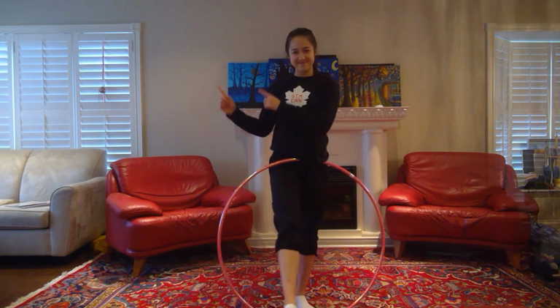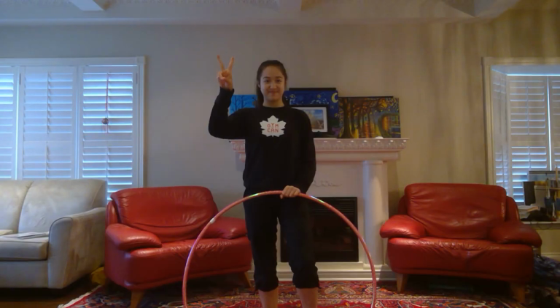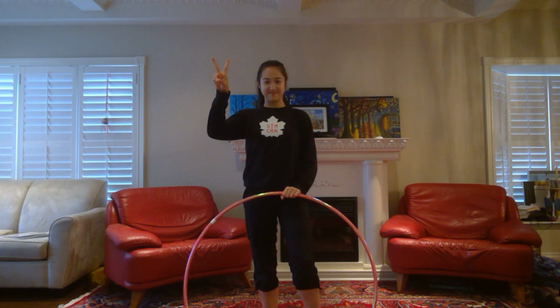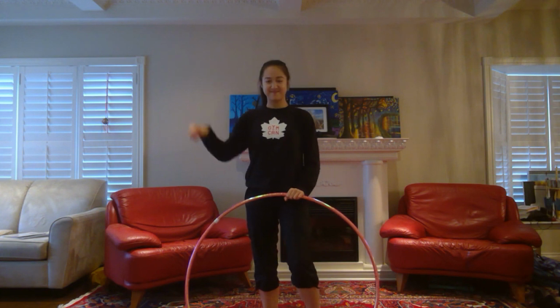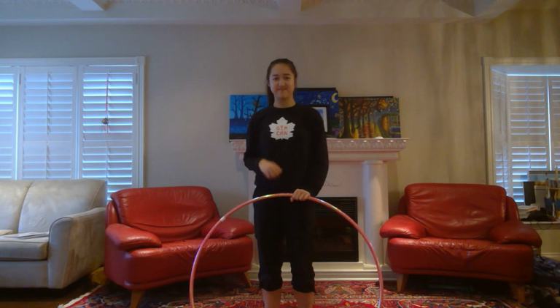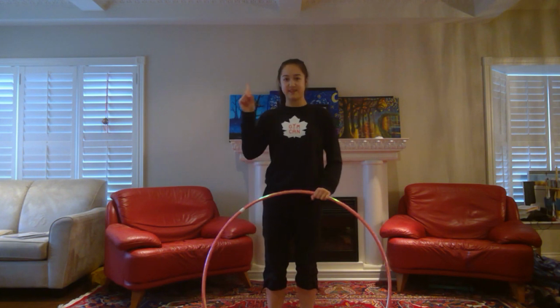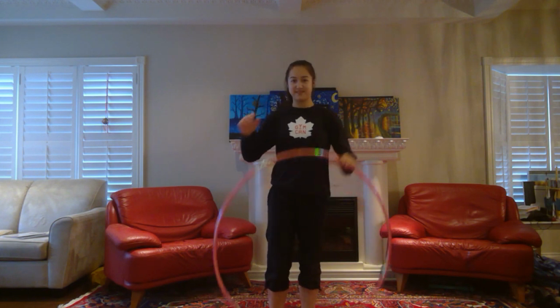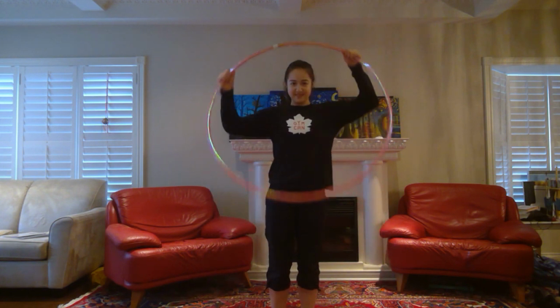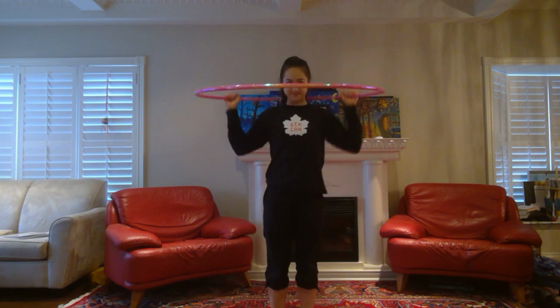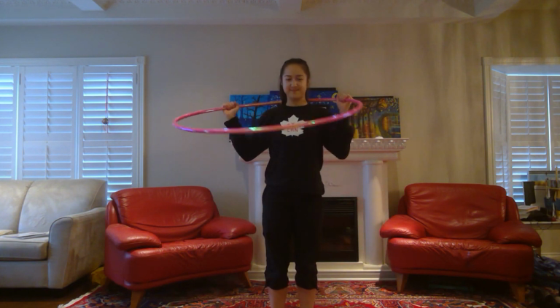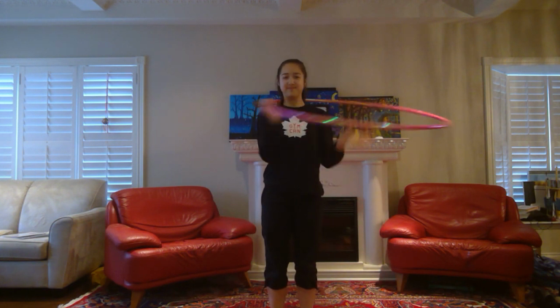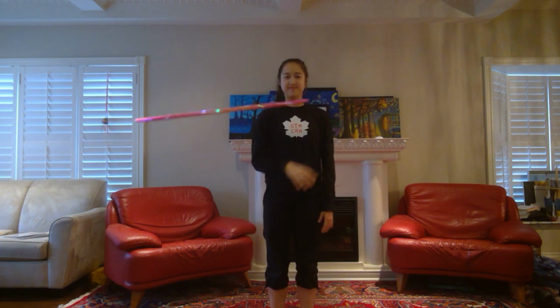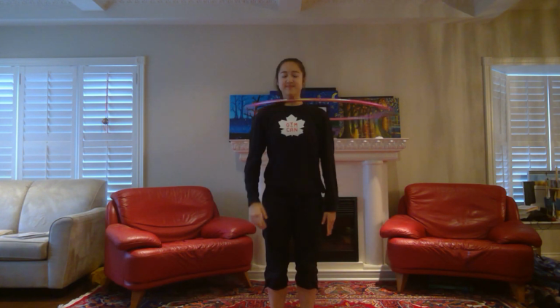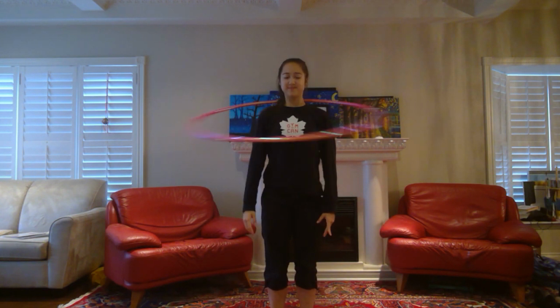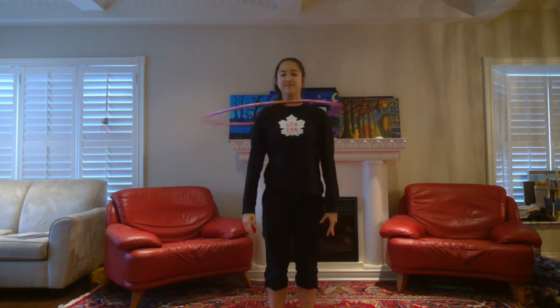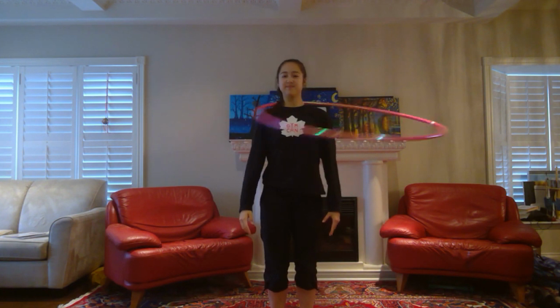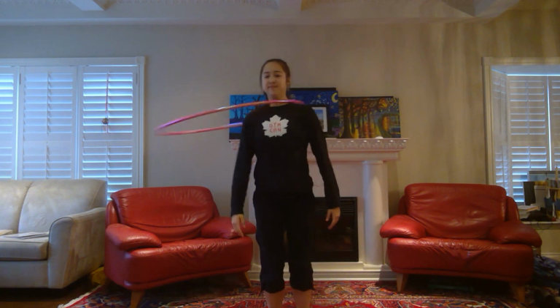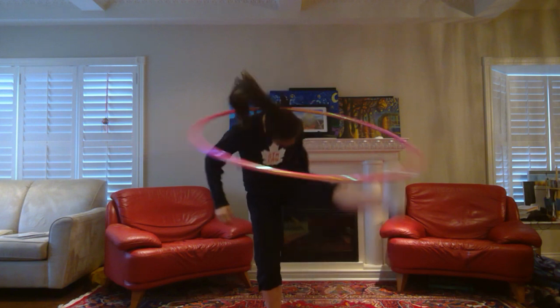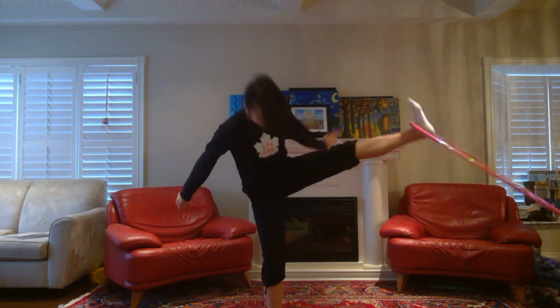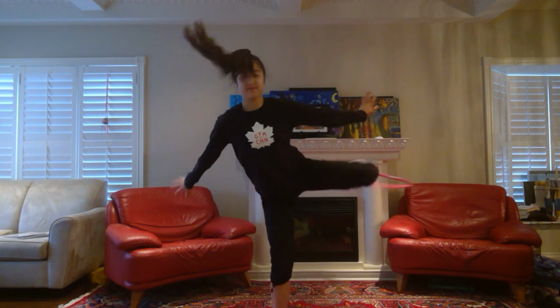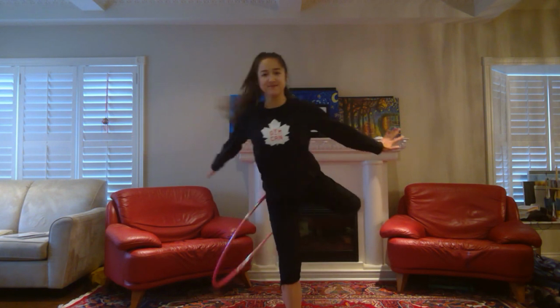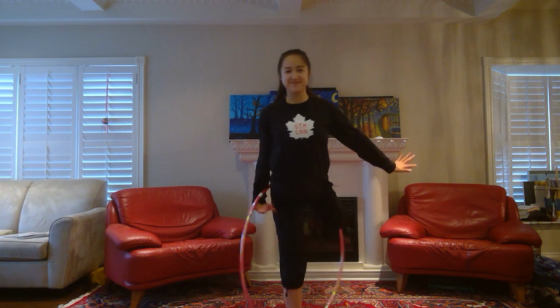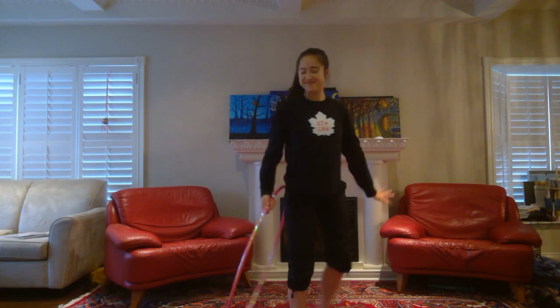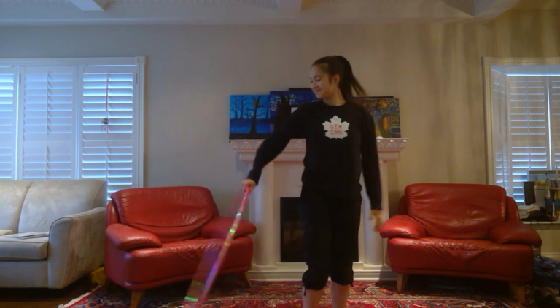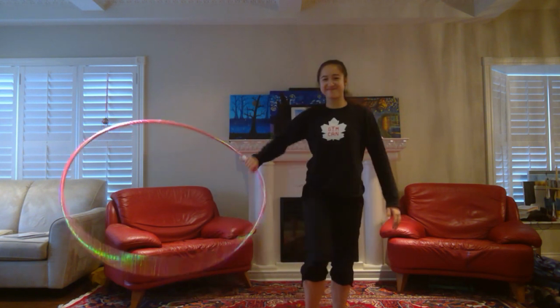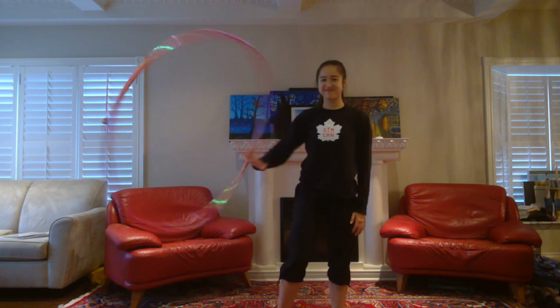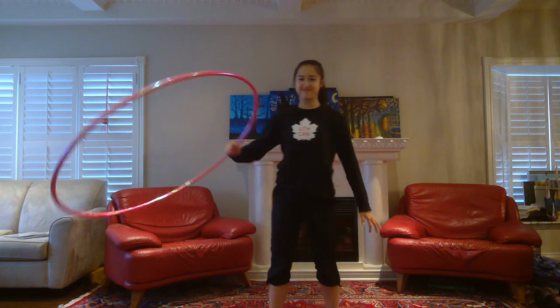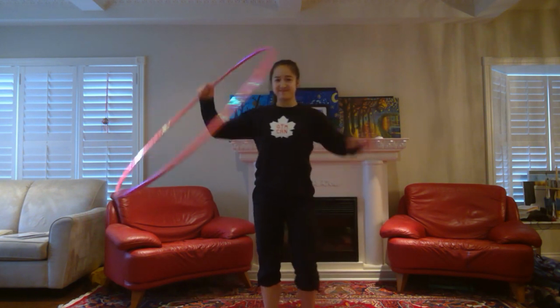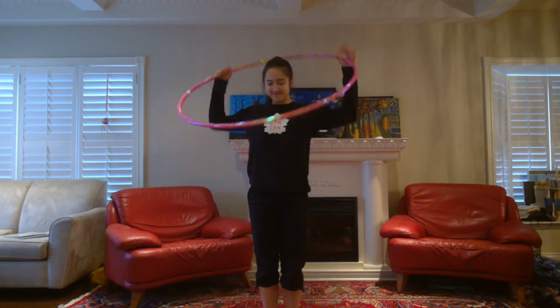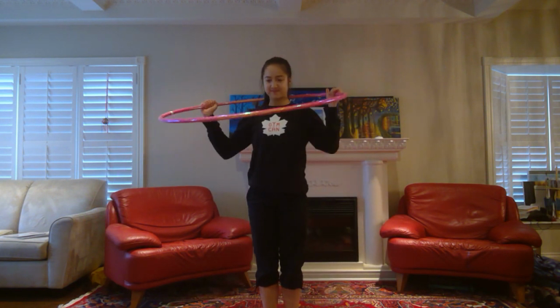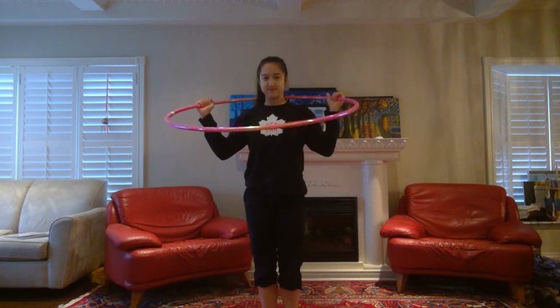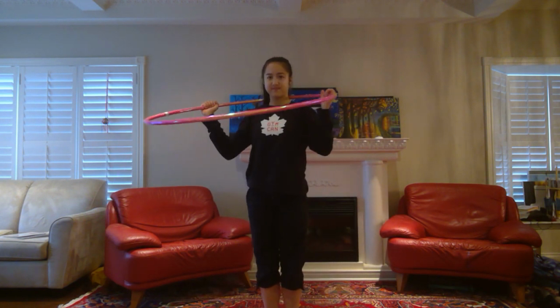We're going to do the next mastery in two parts. First, you're going to be rotating the hoop on your neck, and then when the rotation is right, you'll bring your head down and transfer the hoop to your left foot, which should be out to the side and flexed.